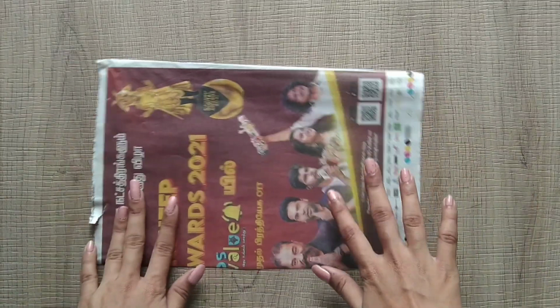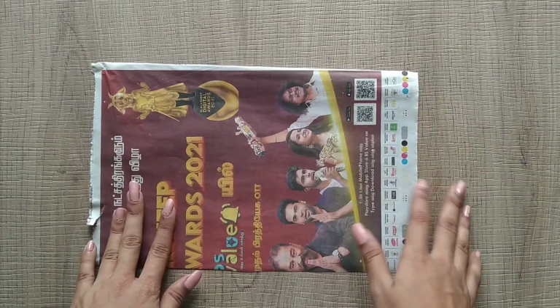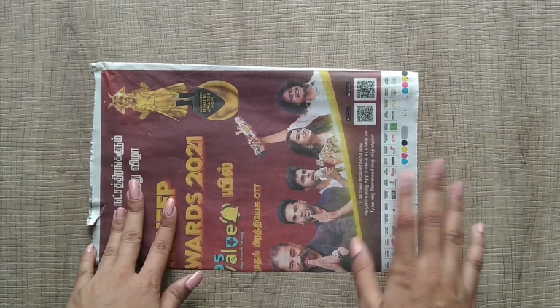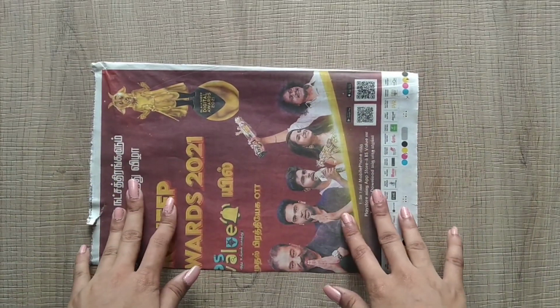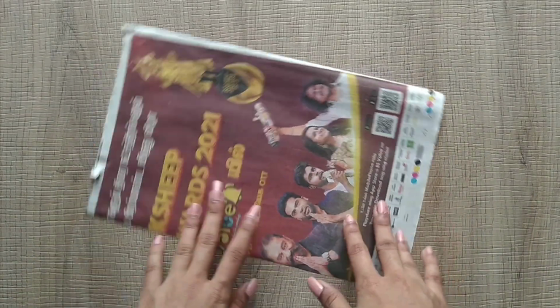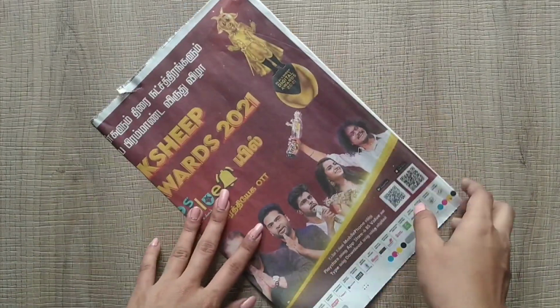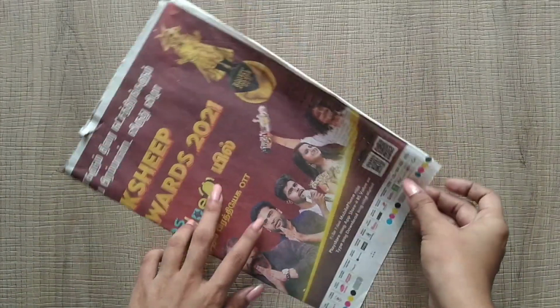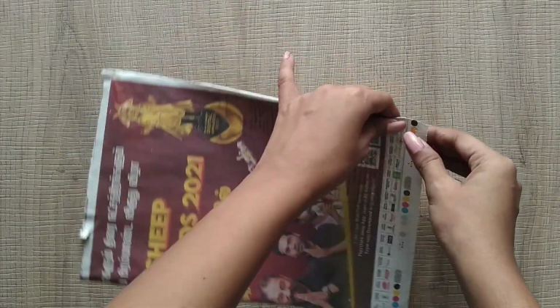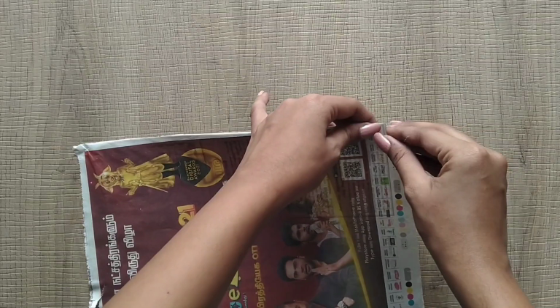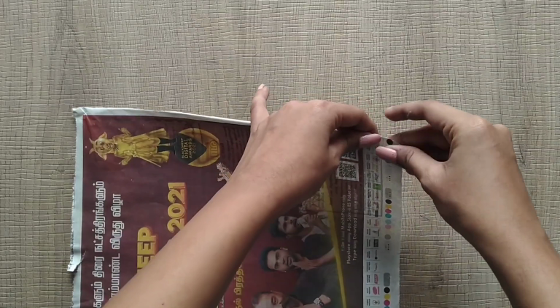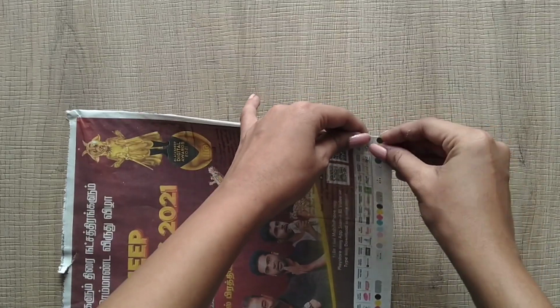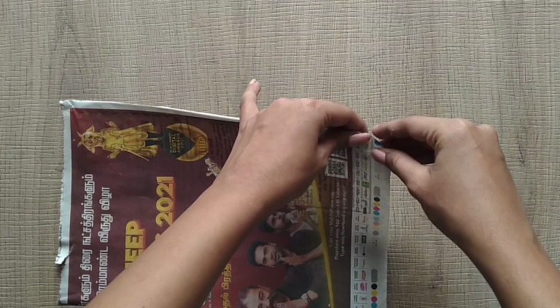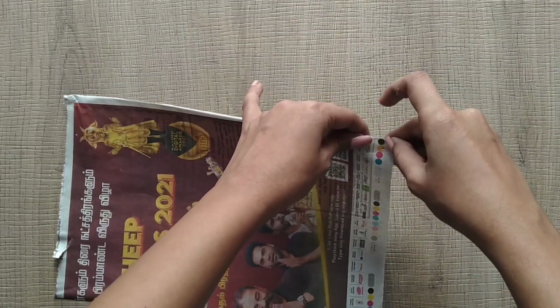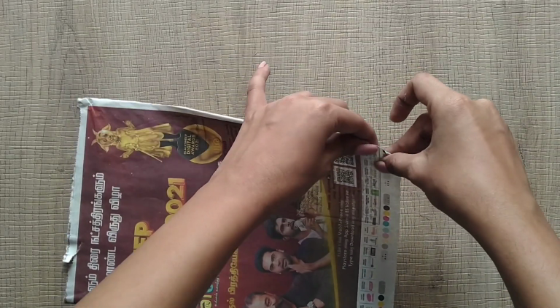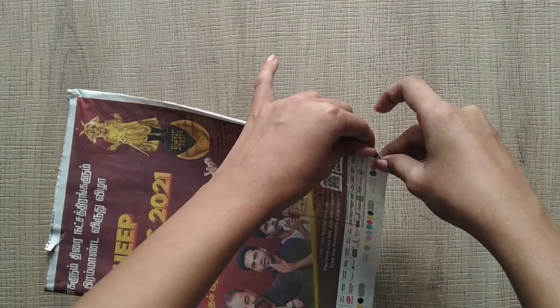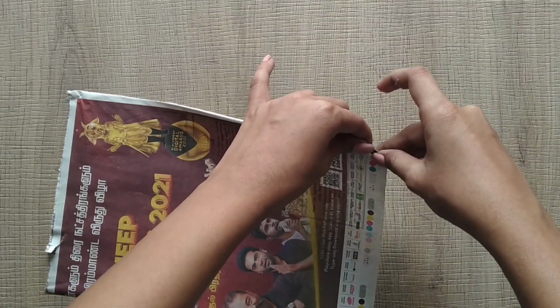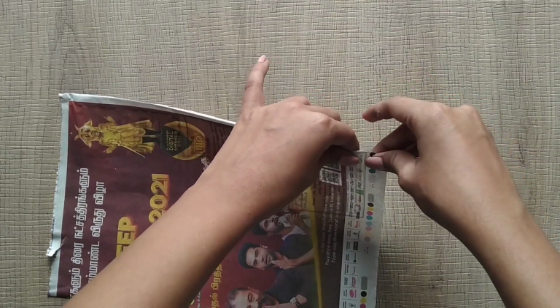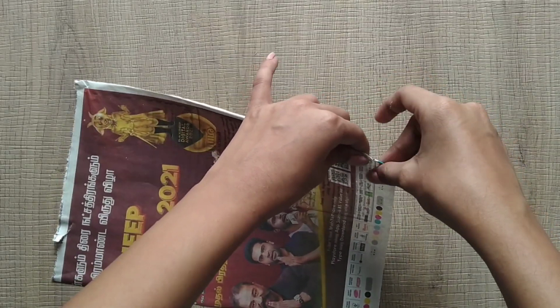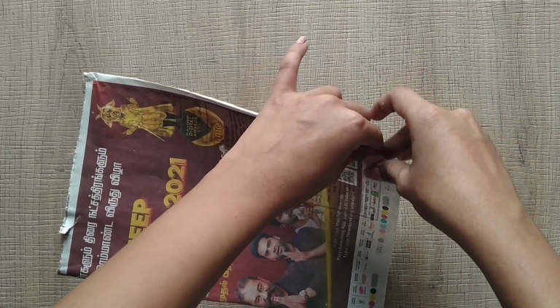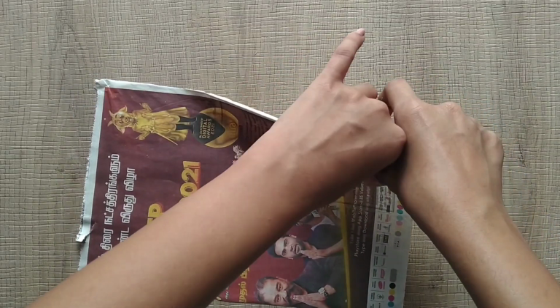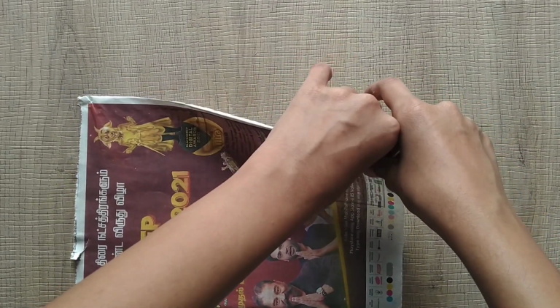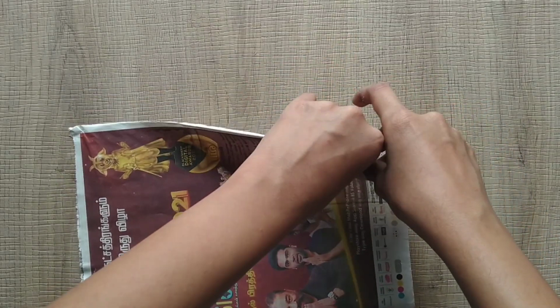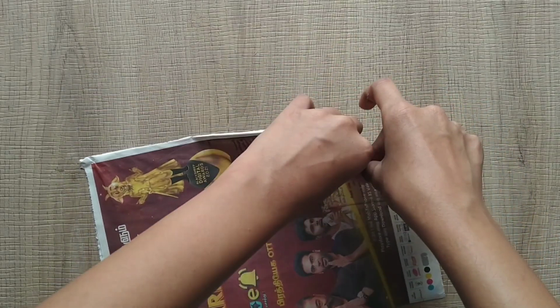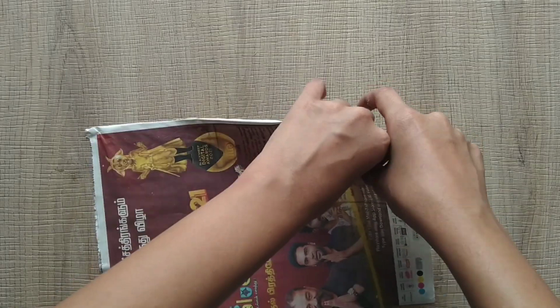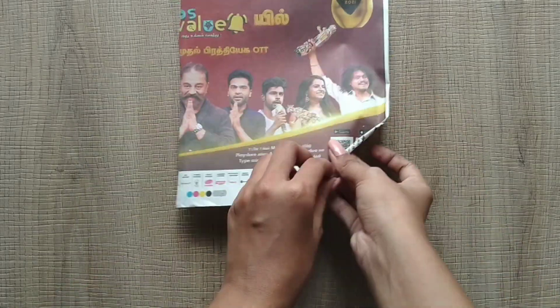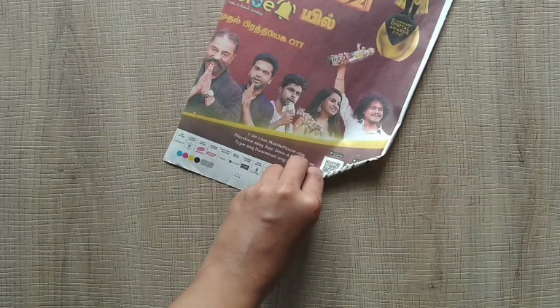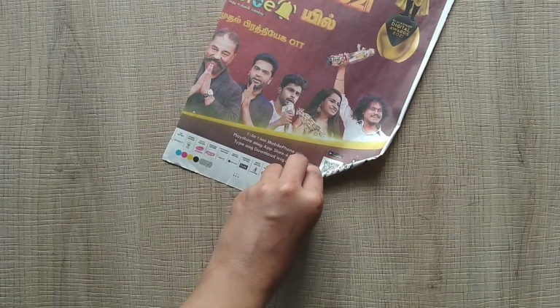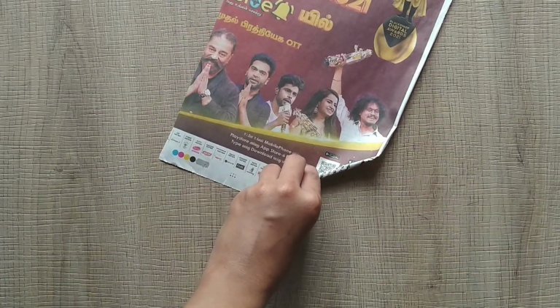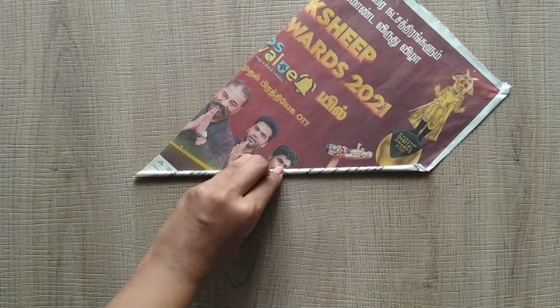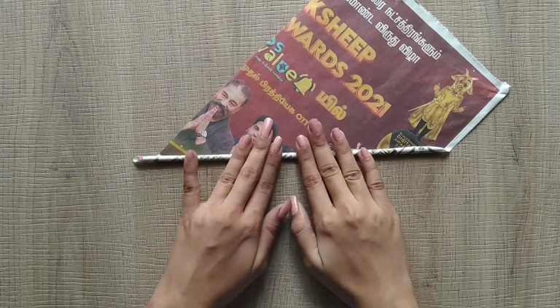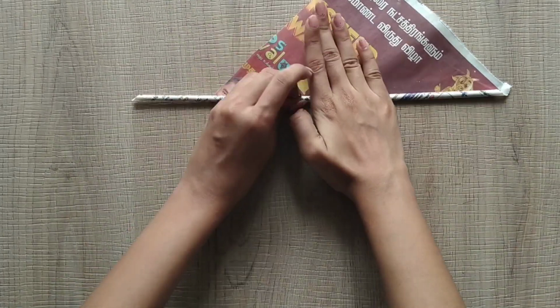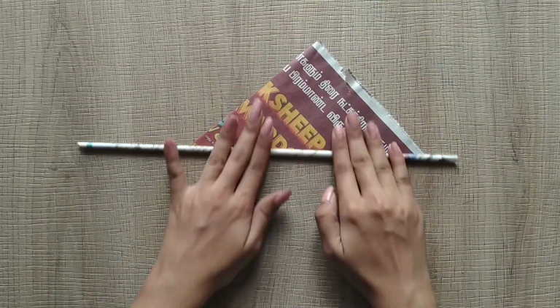Now we will make a craft in our channel. First, we will cut a newspaper.